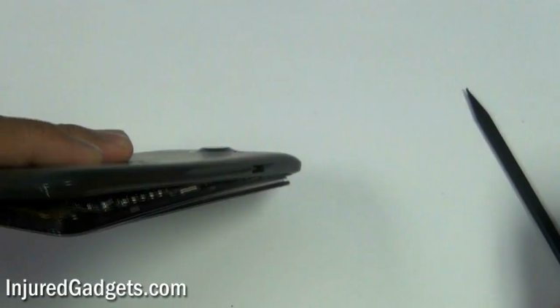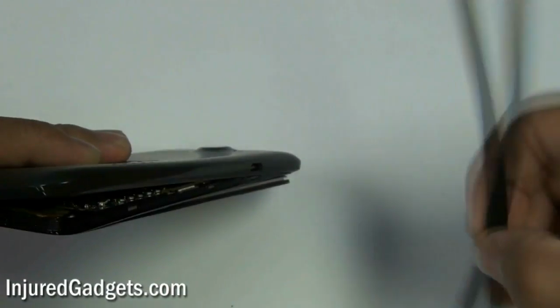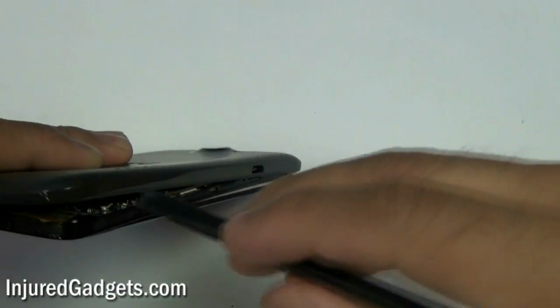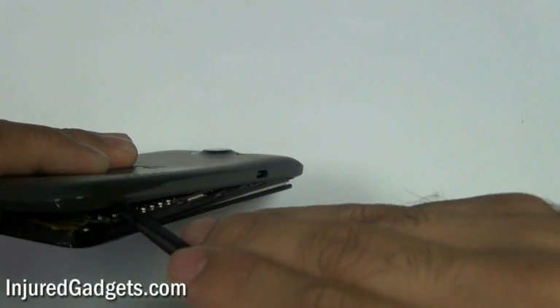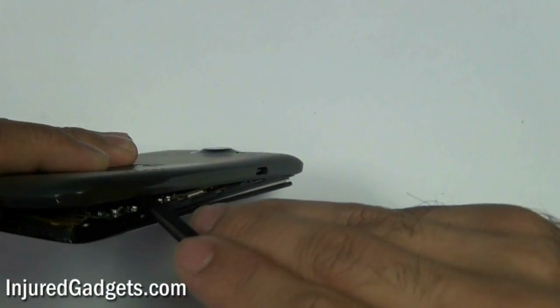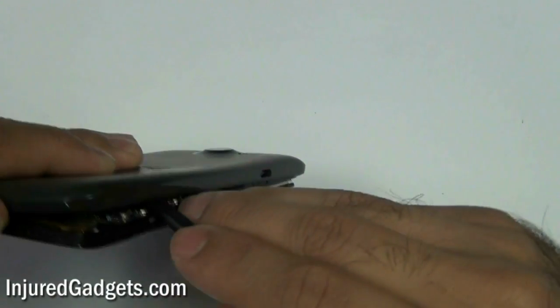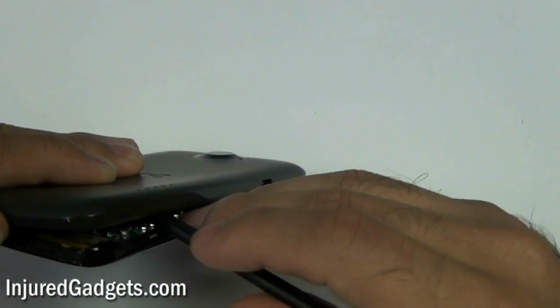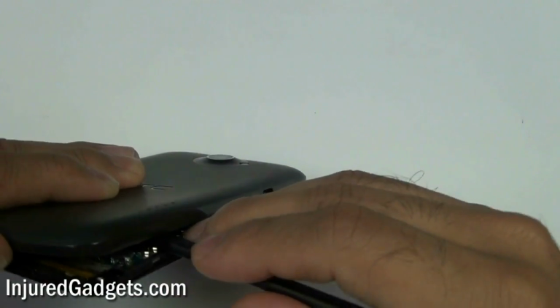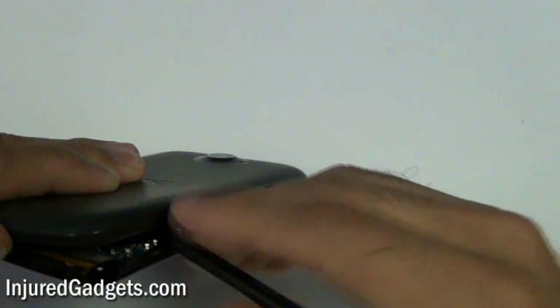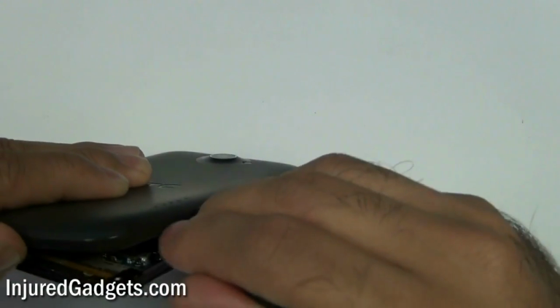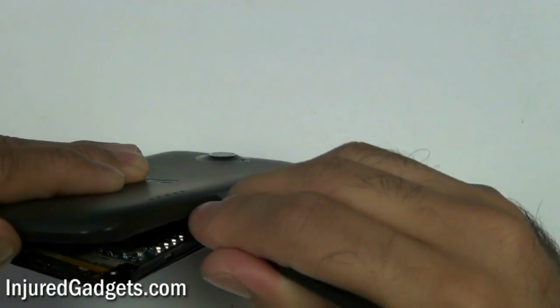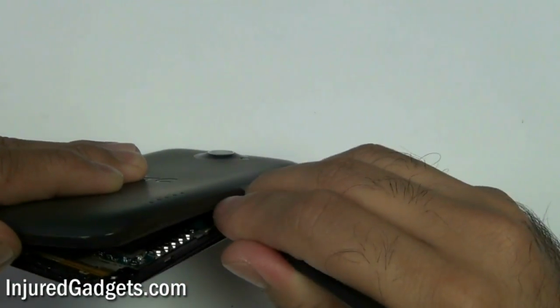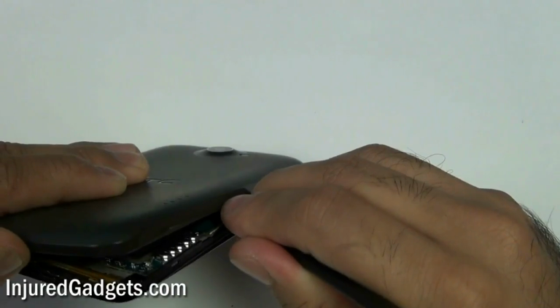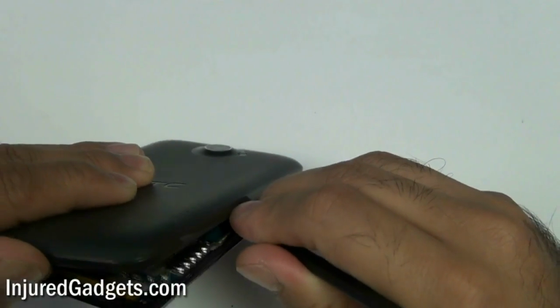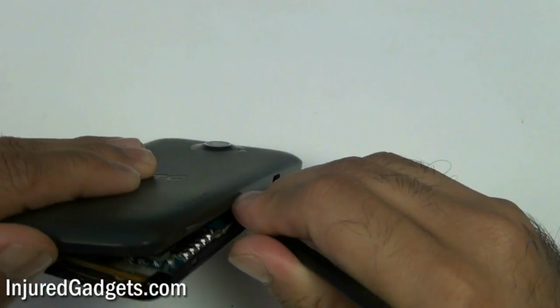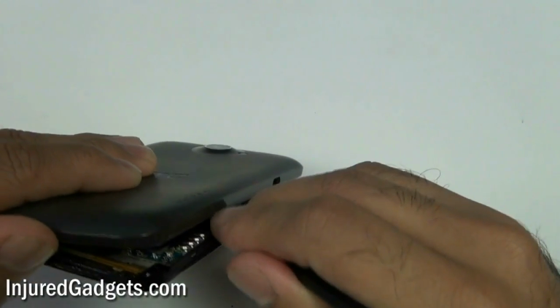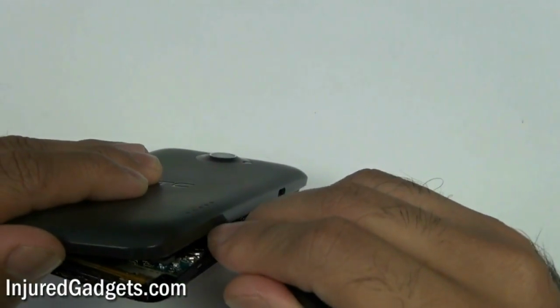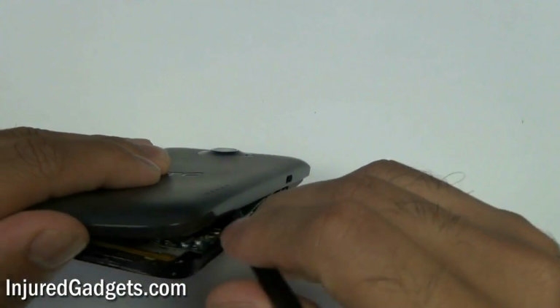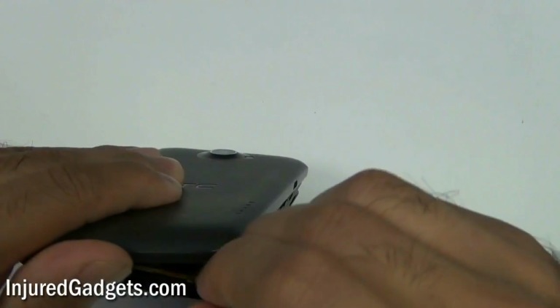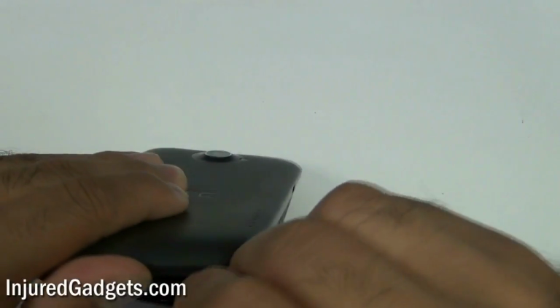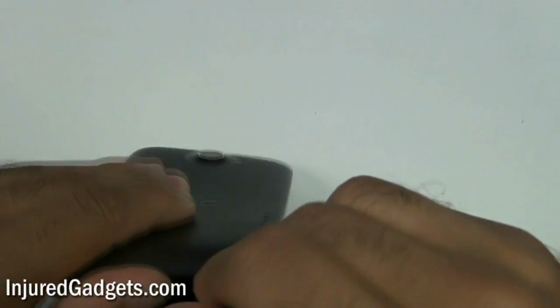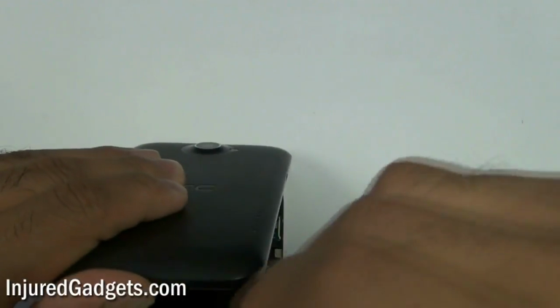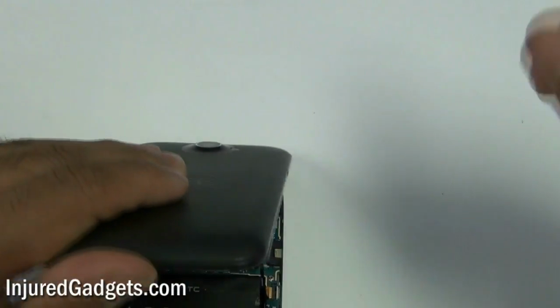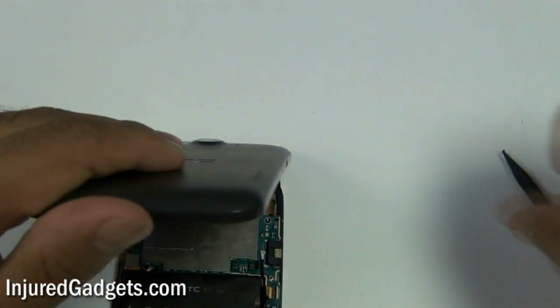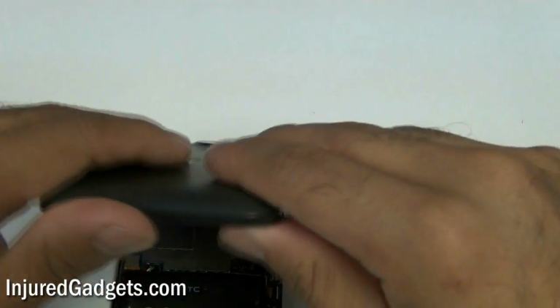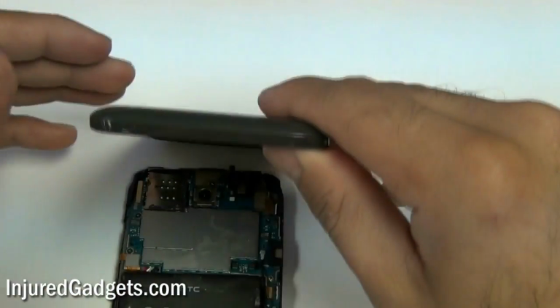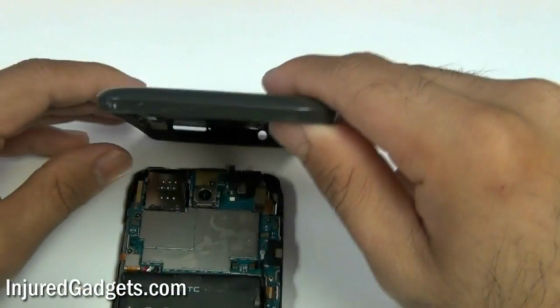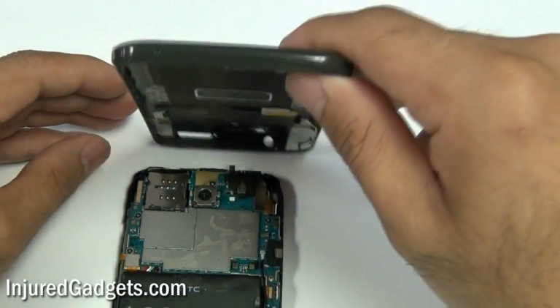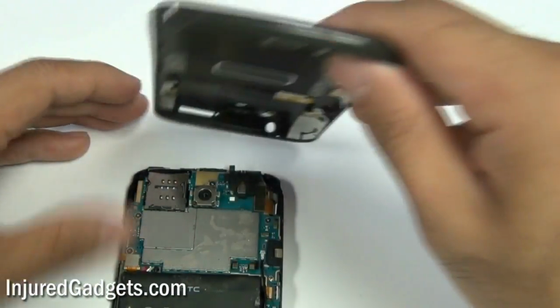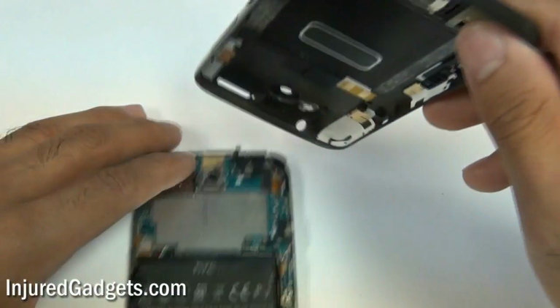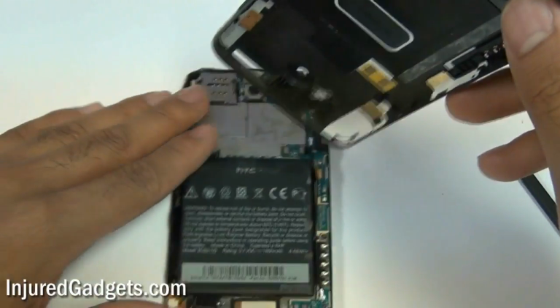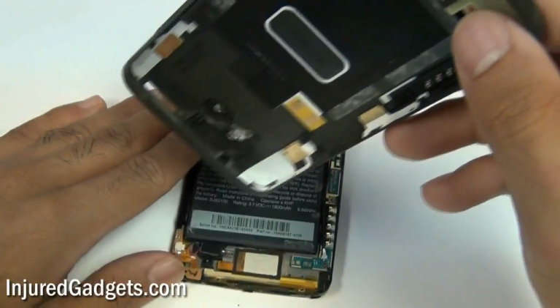At this point you'll notice the battery is still probably stuck to the housing. Use a safe pry tool or a spudger to push the battery back down towards the actual glass screen. You don't want it to come up with the housing and rip the cables attached.